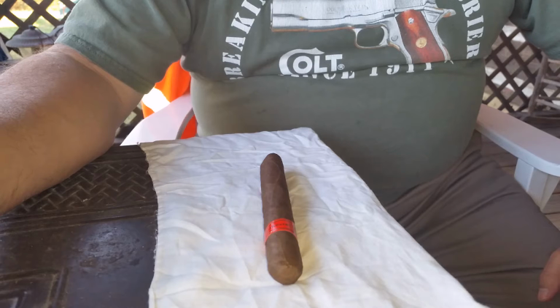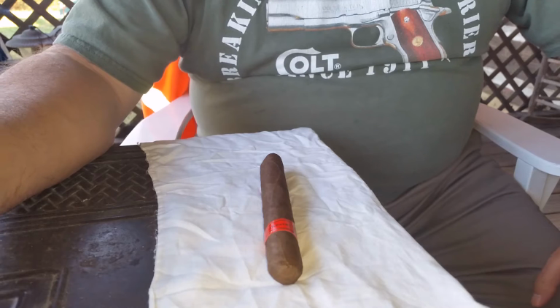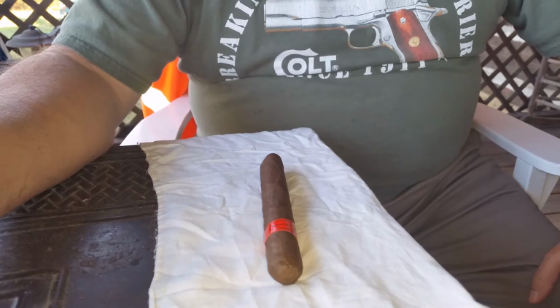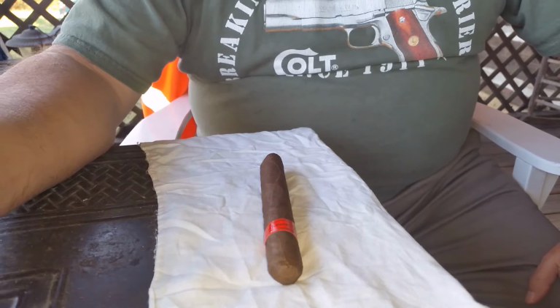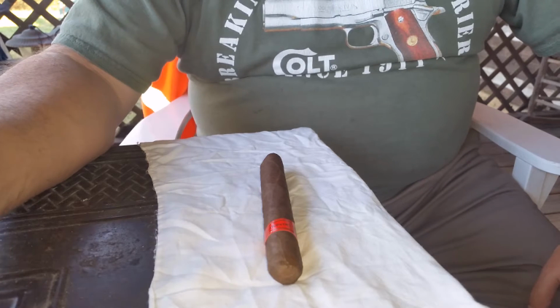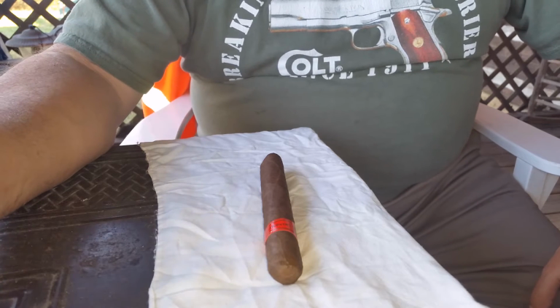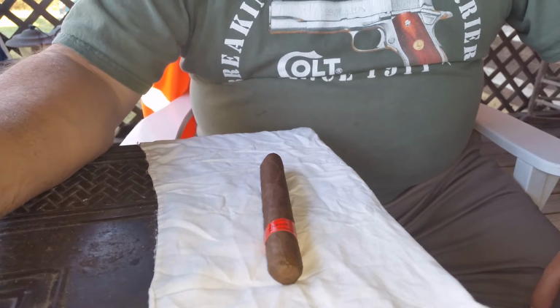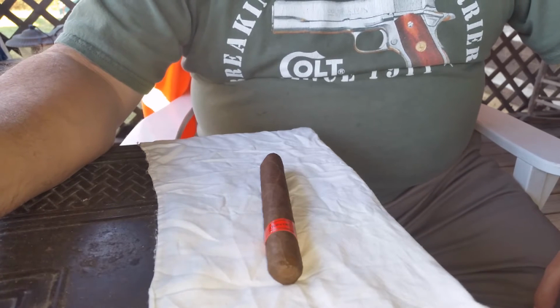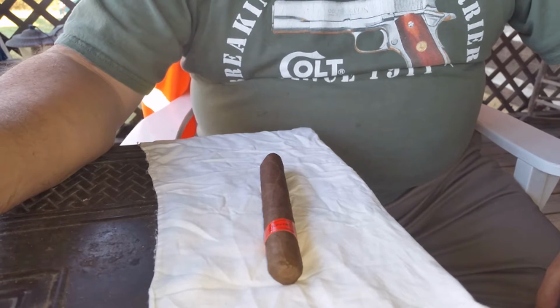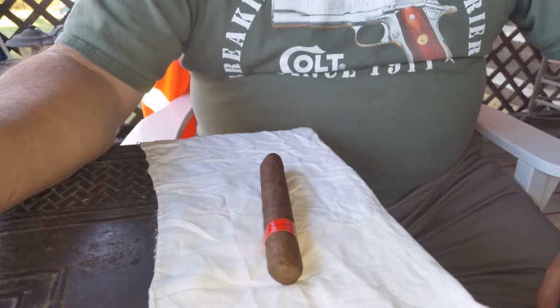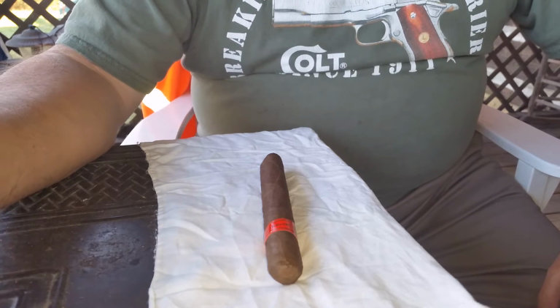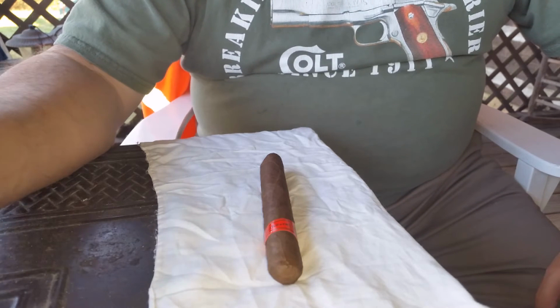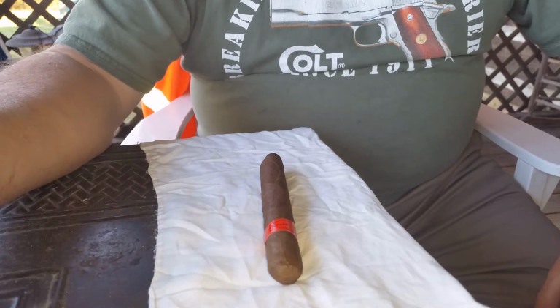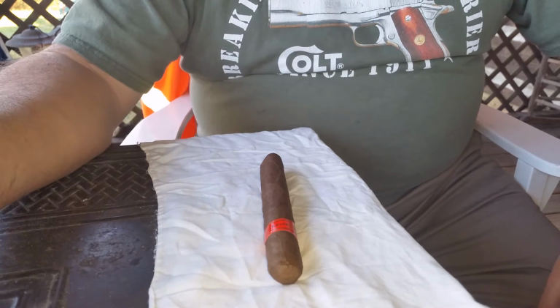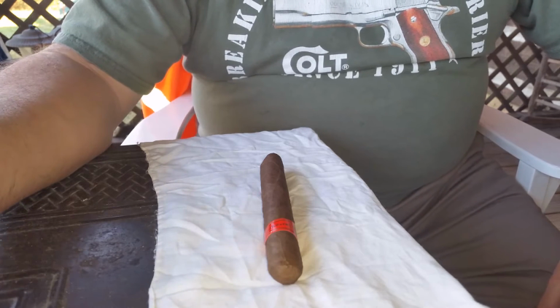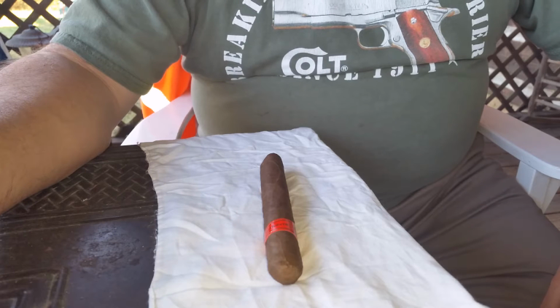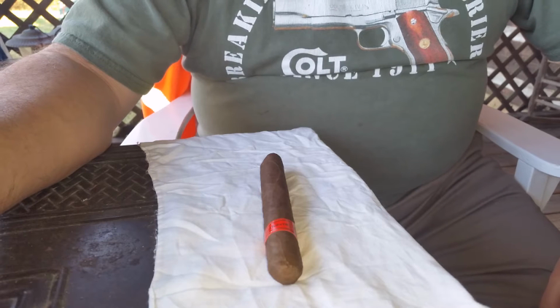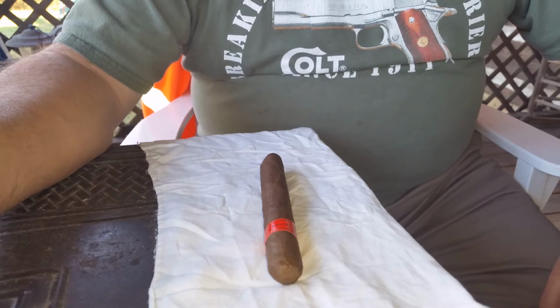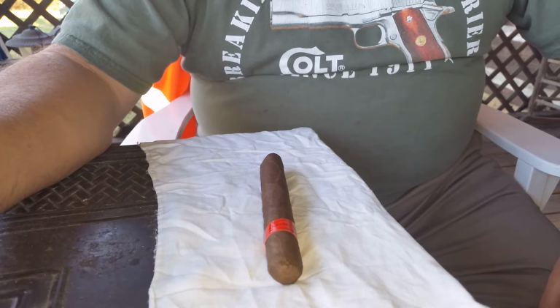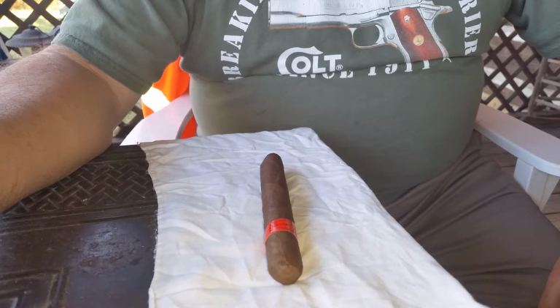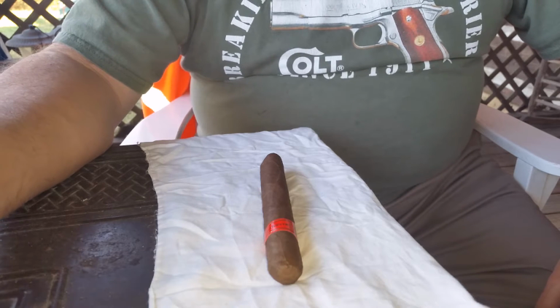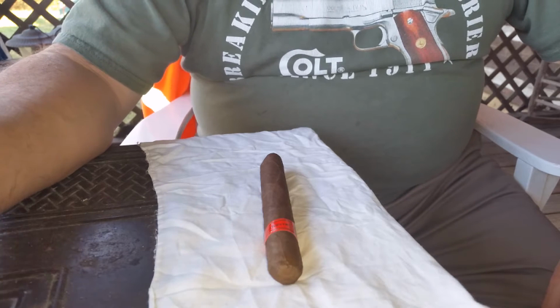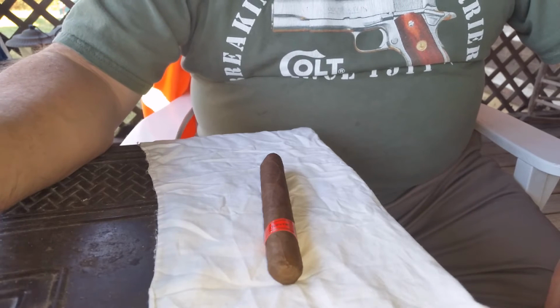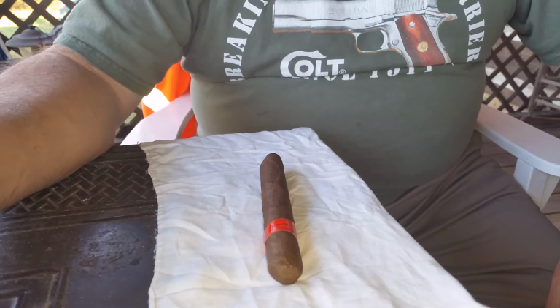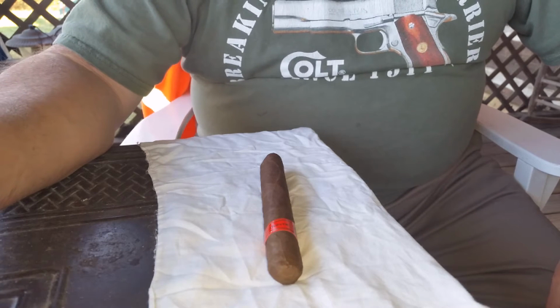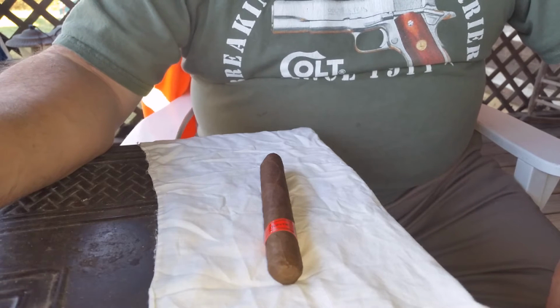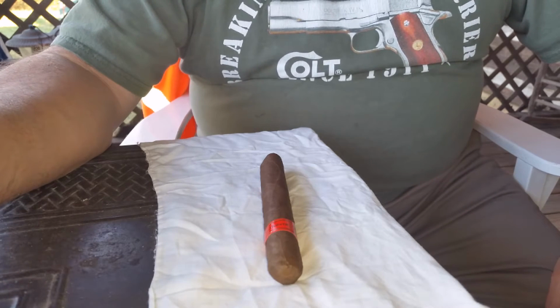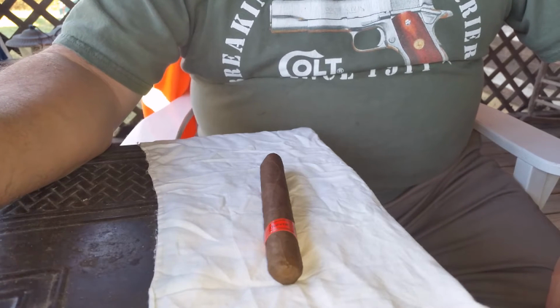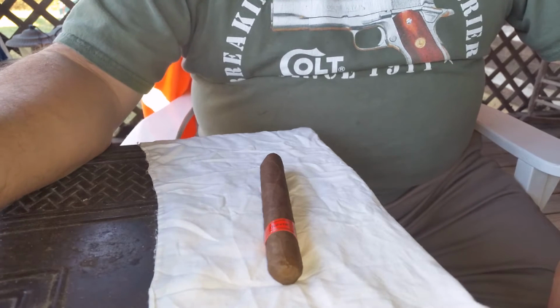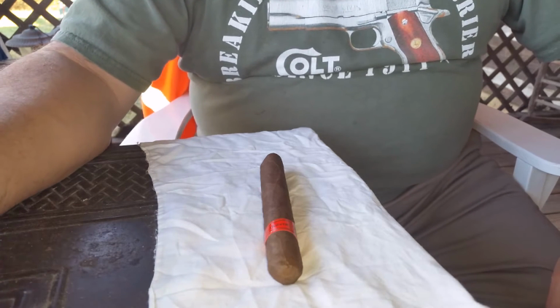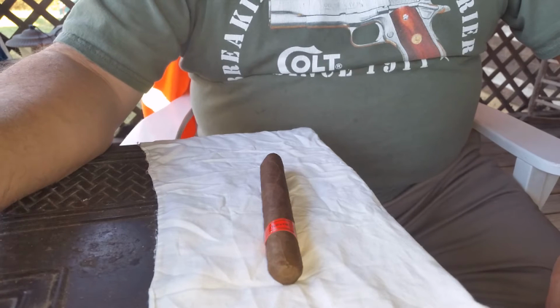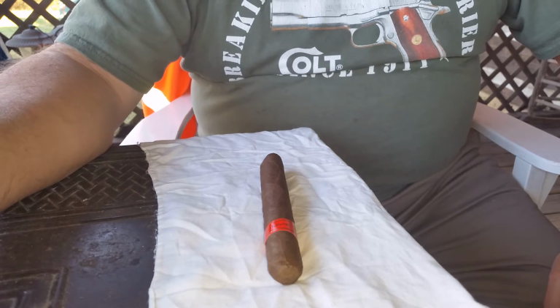Good morning, this is Jerry with the Average Guy Cigar Channel. We did a video a few weeks back on lighters and did one on cutters, and we did not do this new cutter that I've got because we hadn't really played with it enough to know if I like it or not.